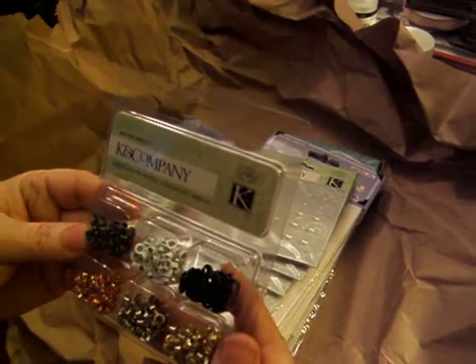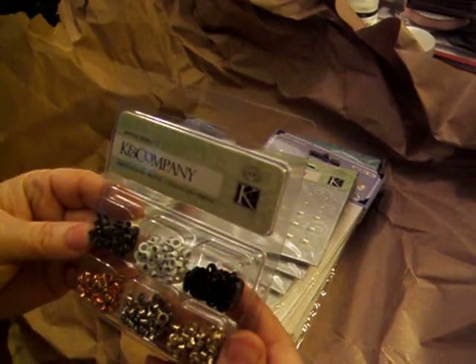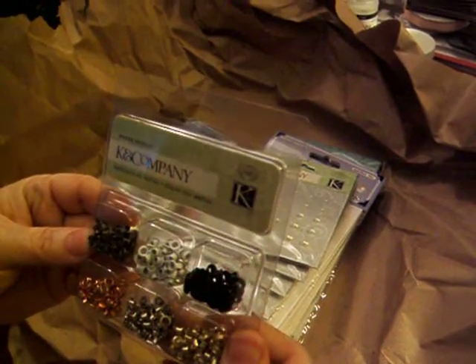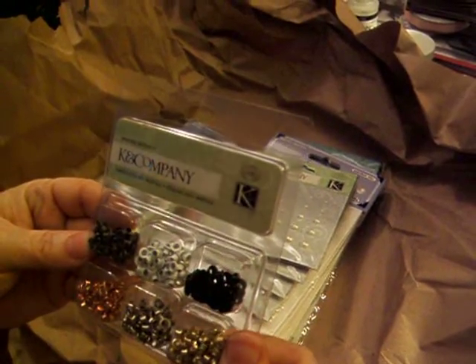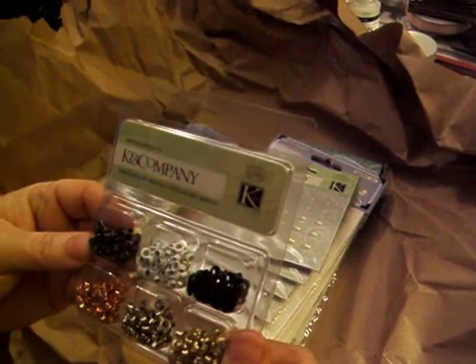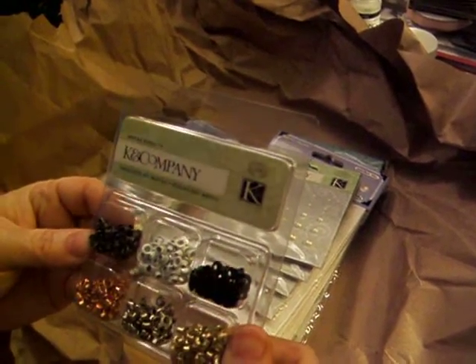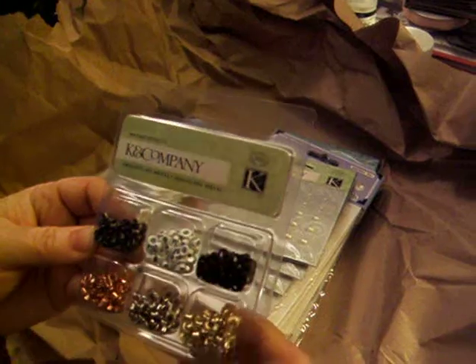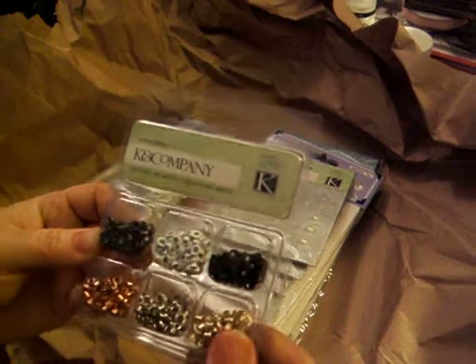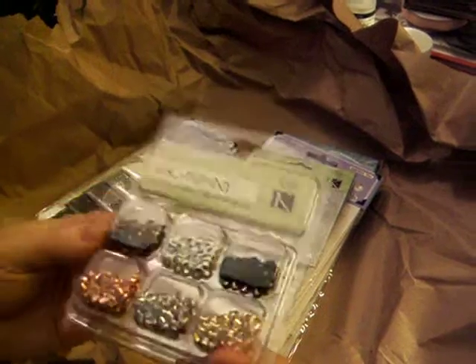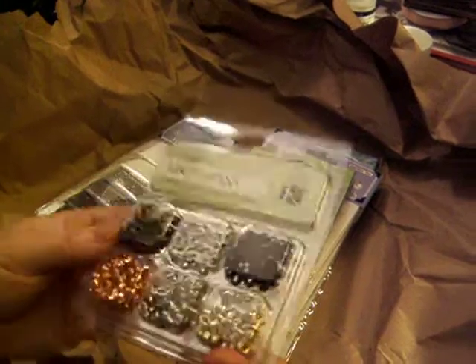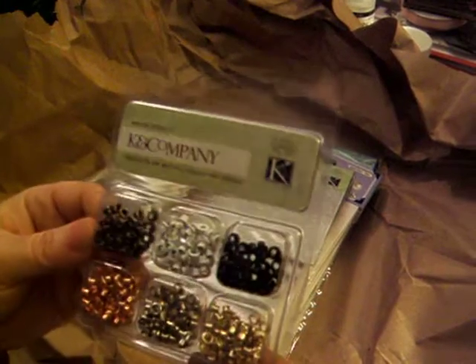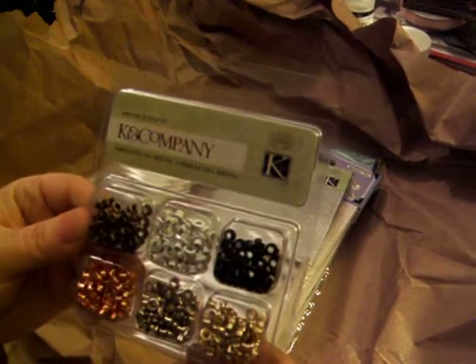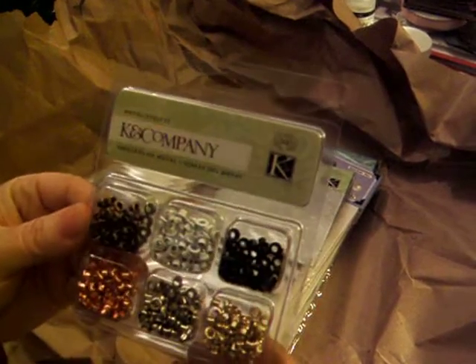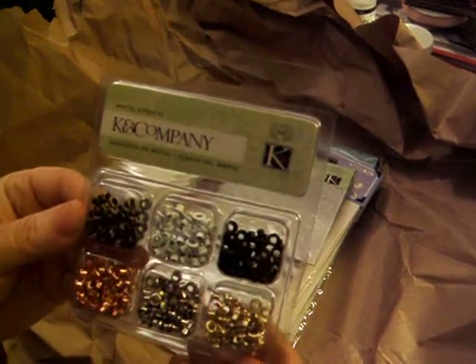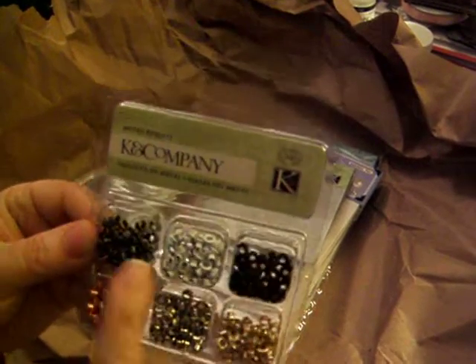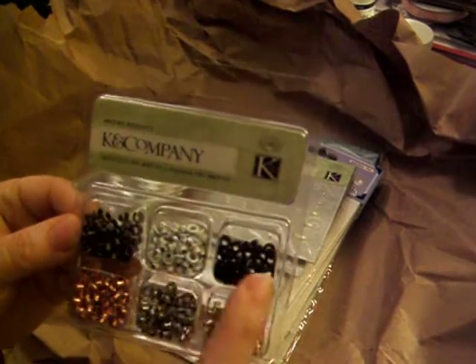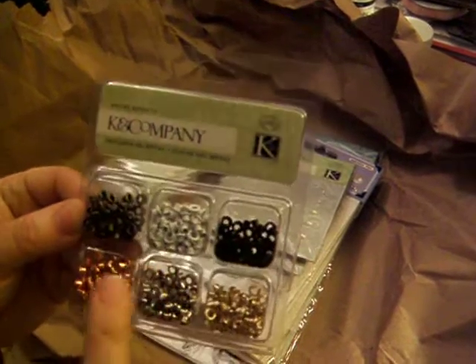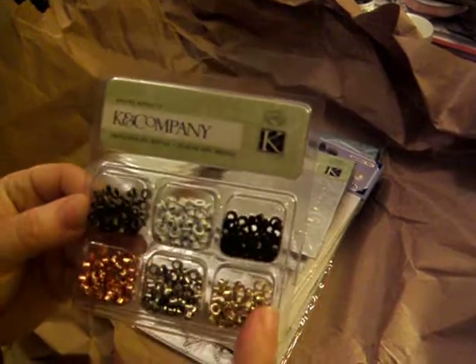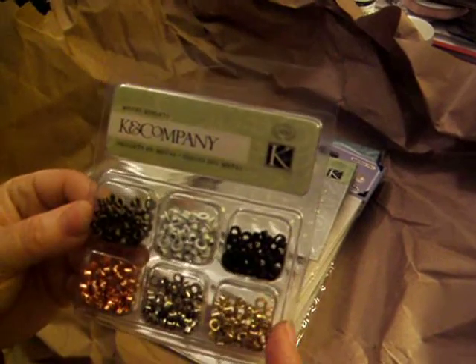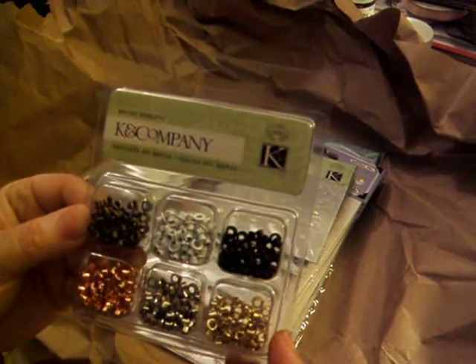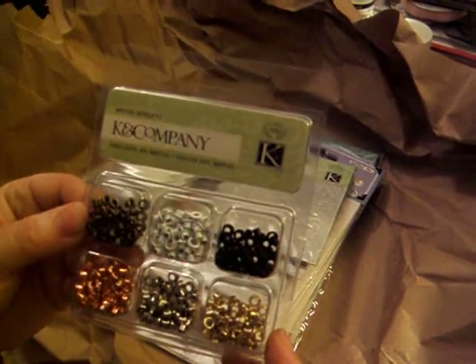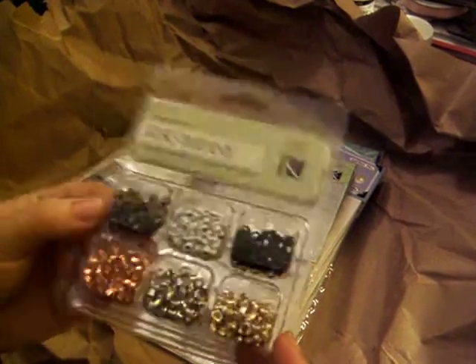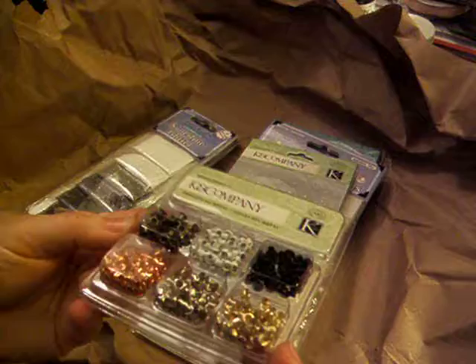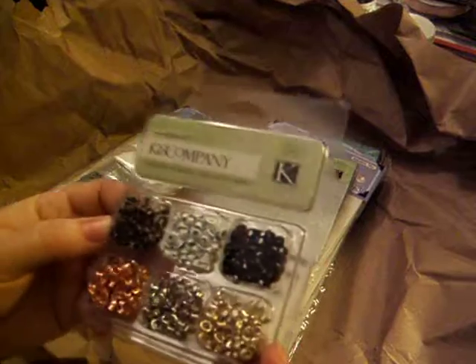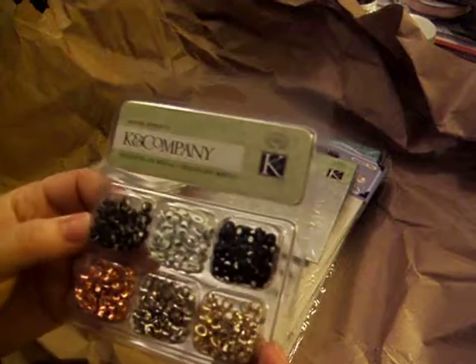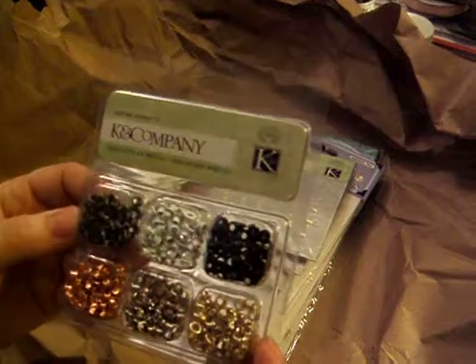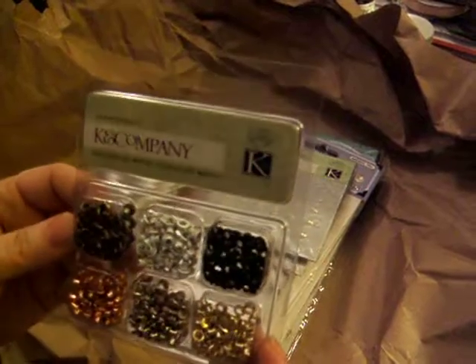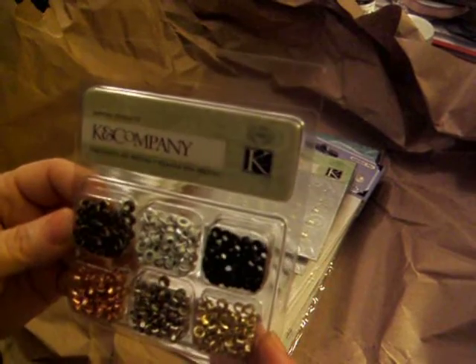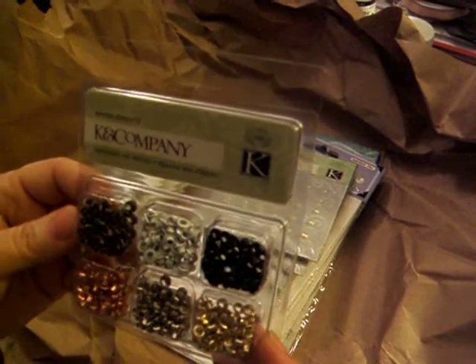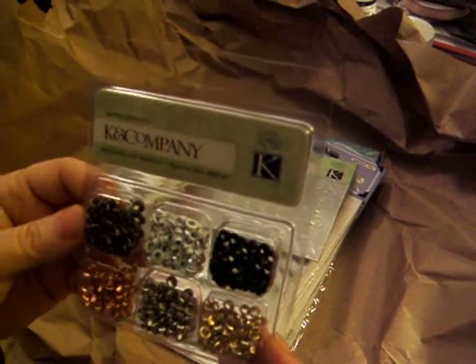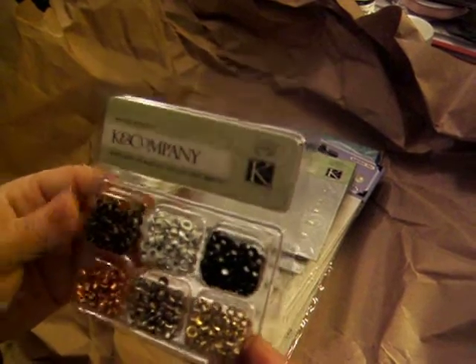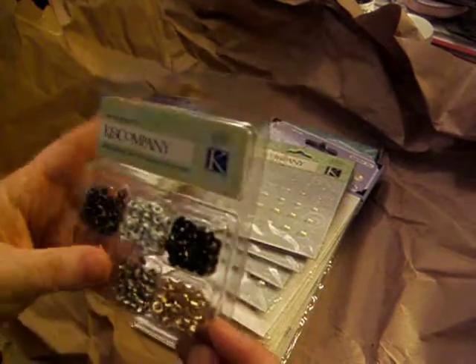I want to say these were $1.25 for these little metal eyelets. I liked them just in the basic metal colors — white and black.